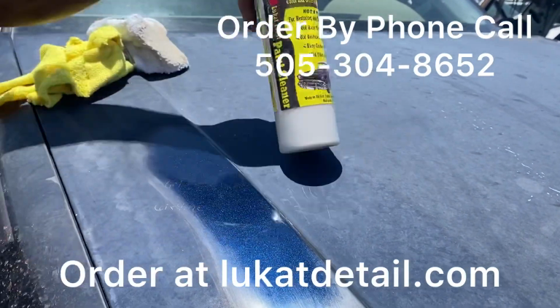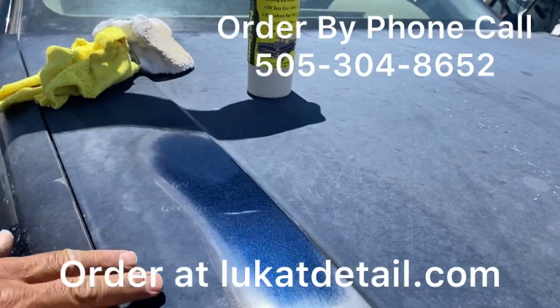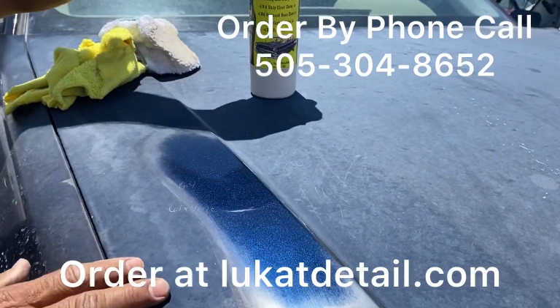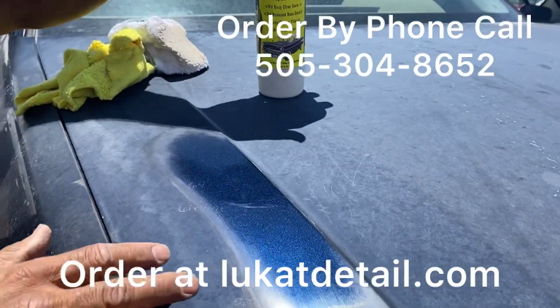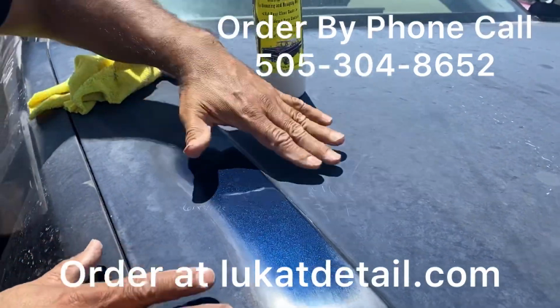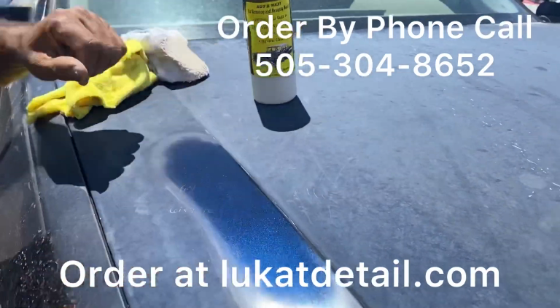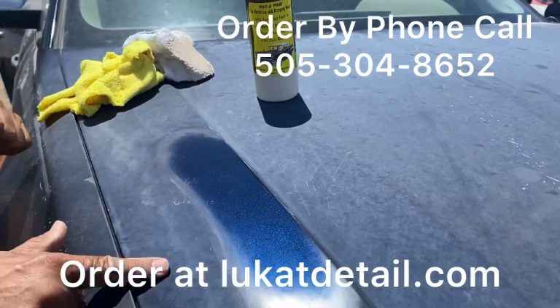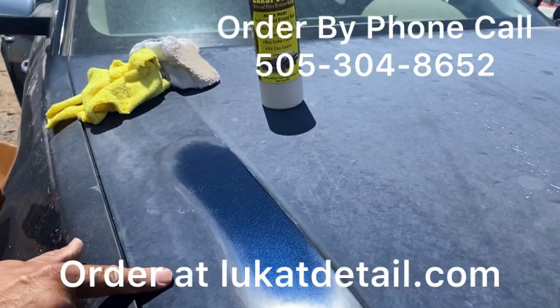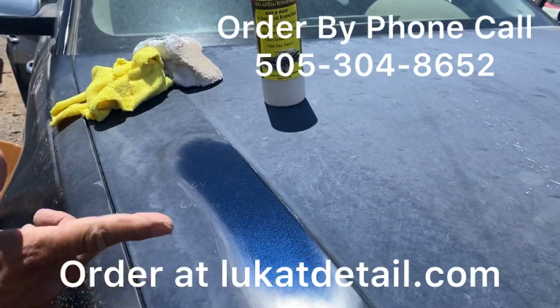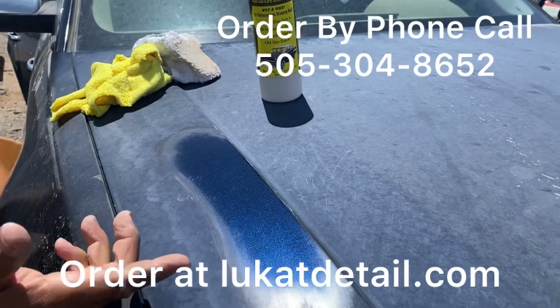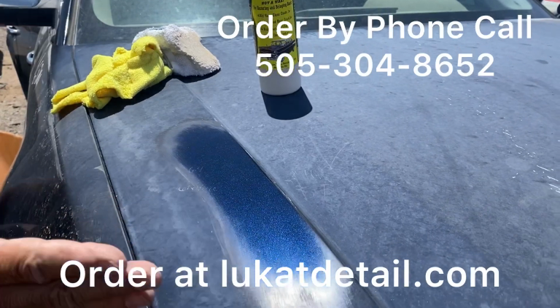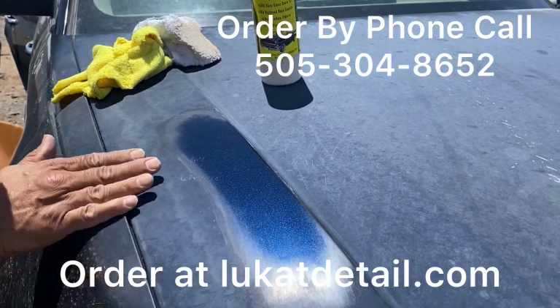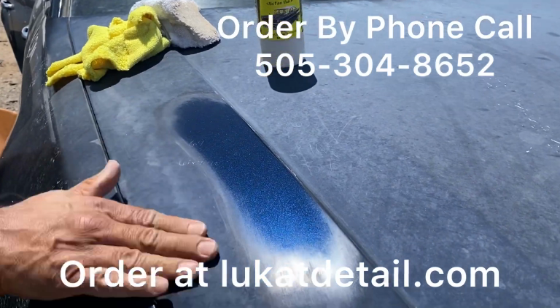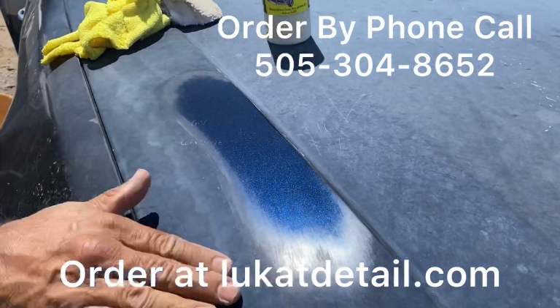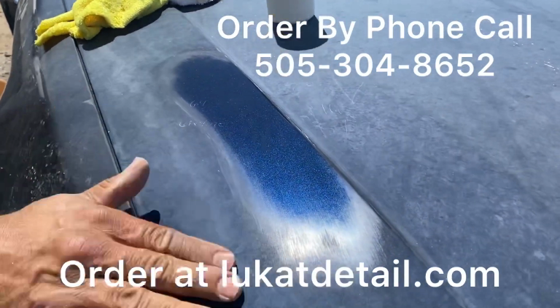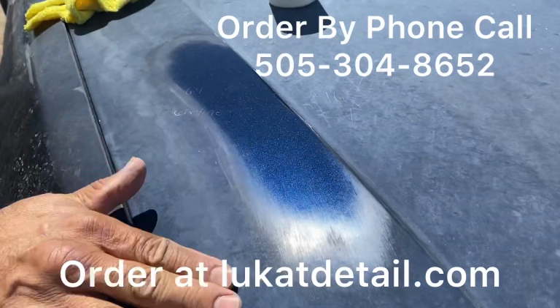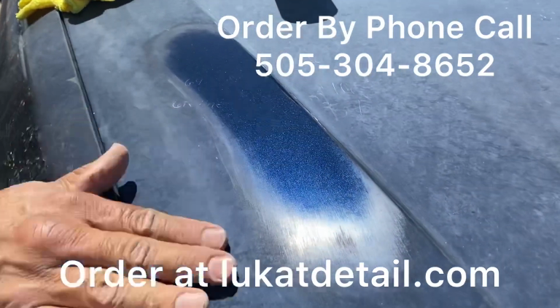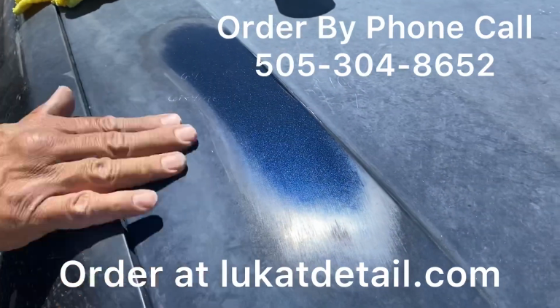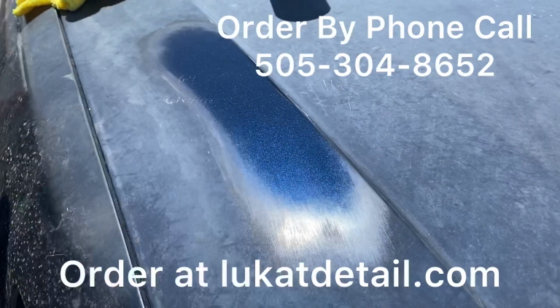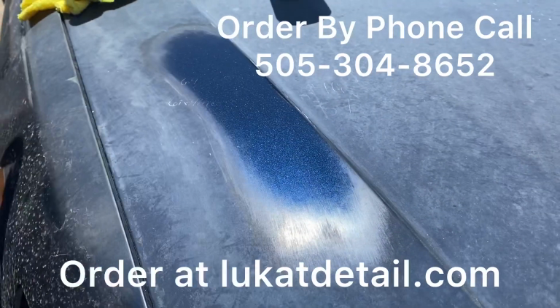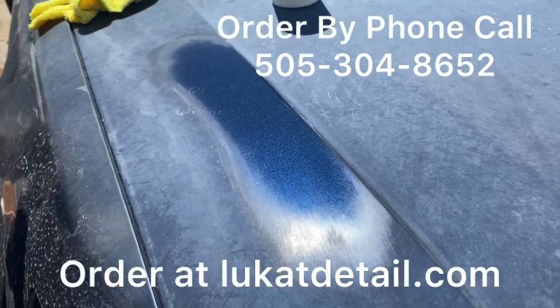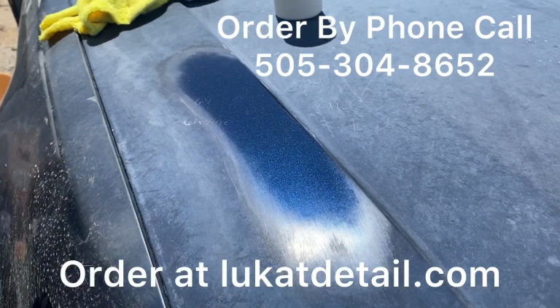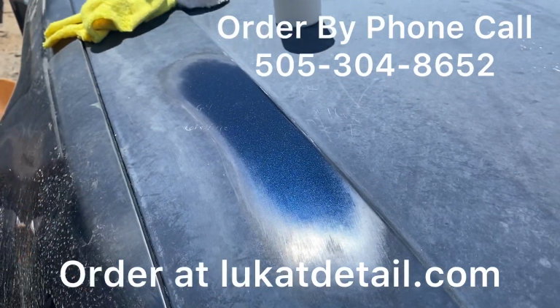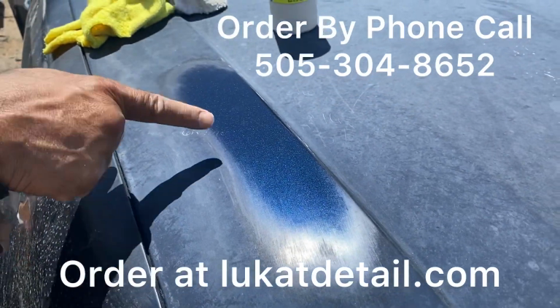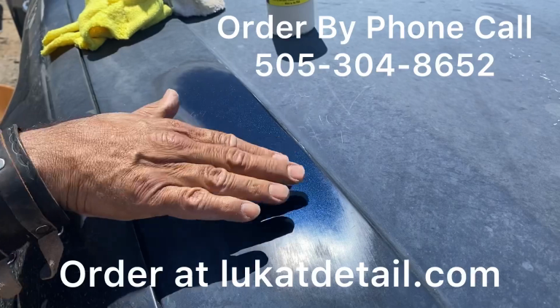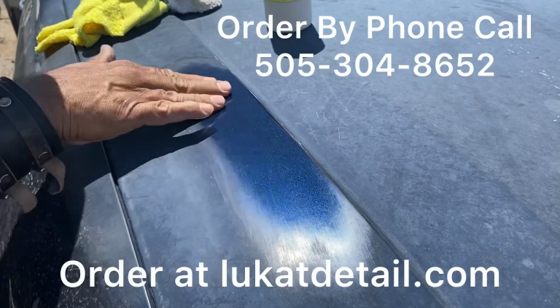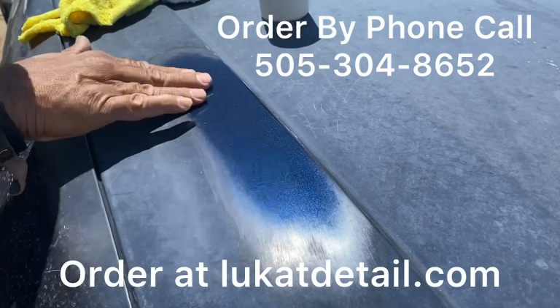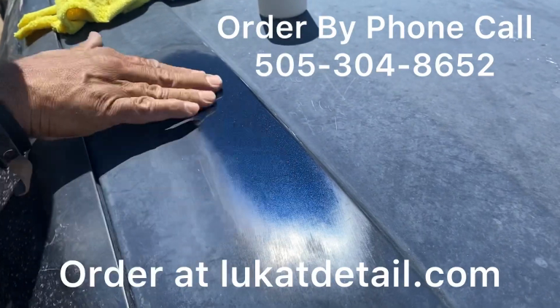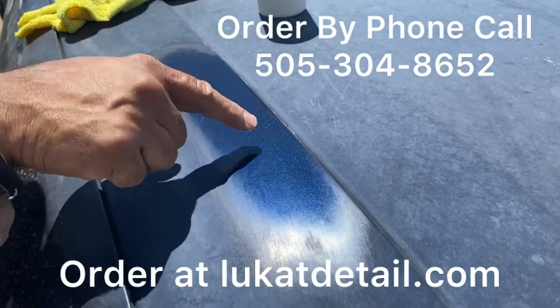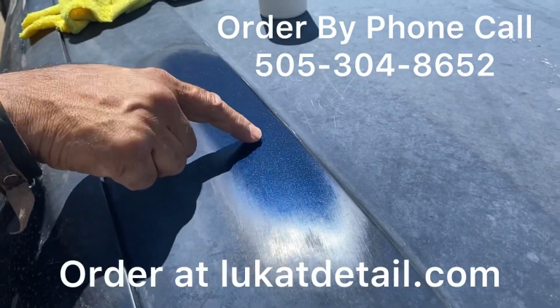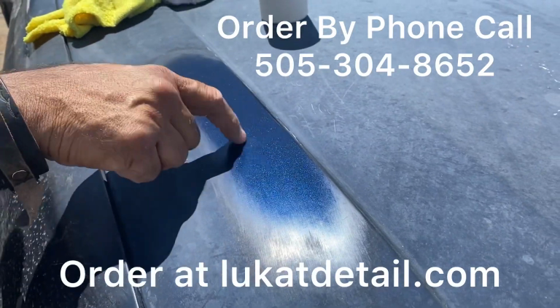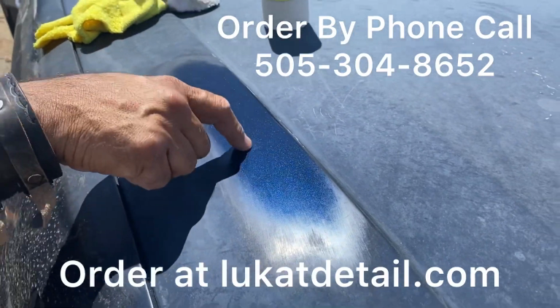You use this to remove the buildup — this buildup is embedded. You can hear that when it's hot. Over here, you don't hear that because it's smooth and glossy again.